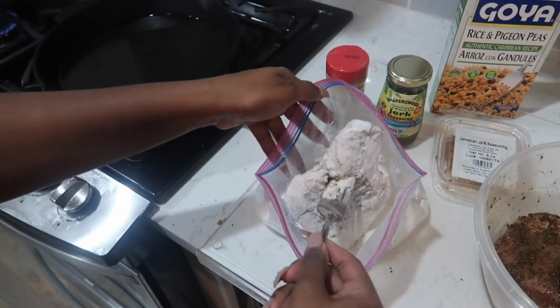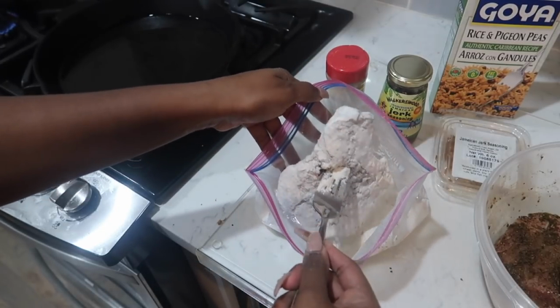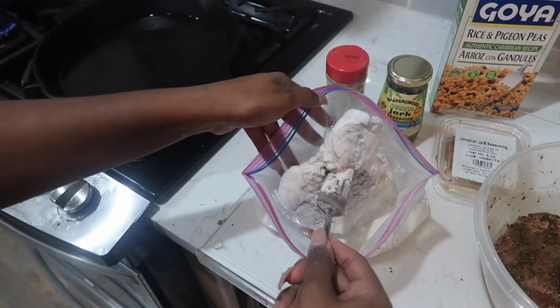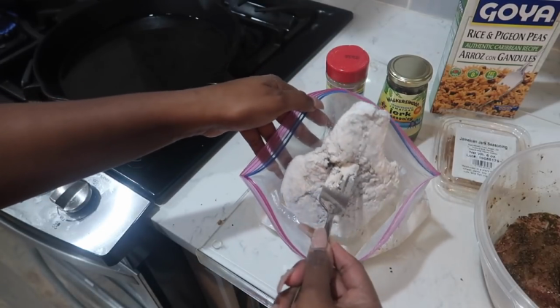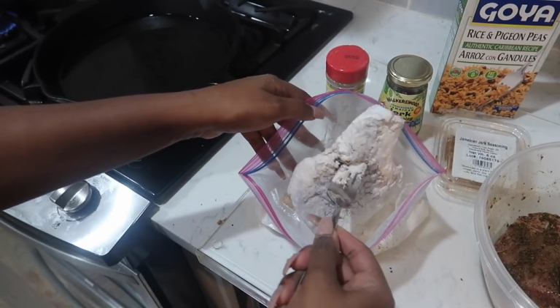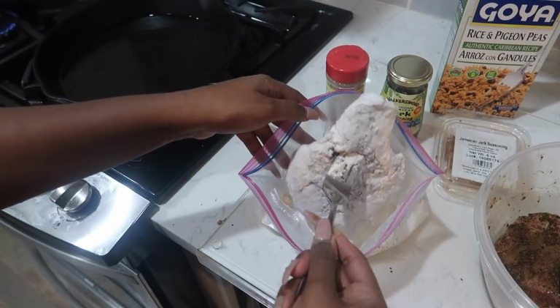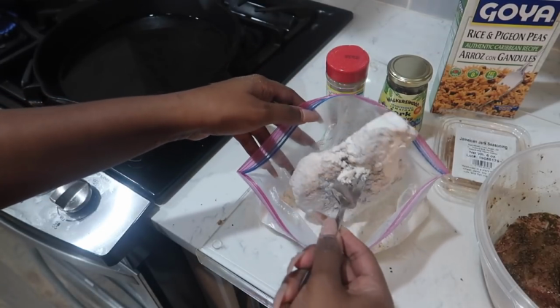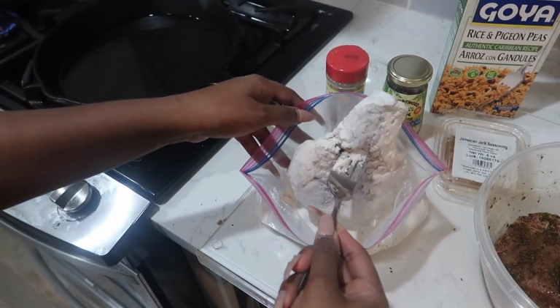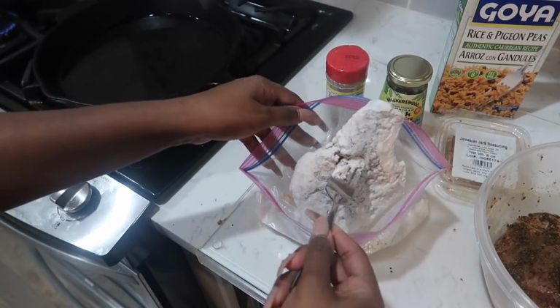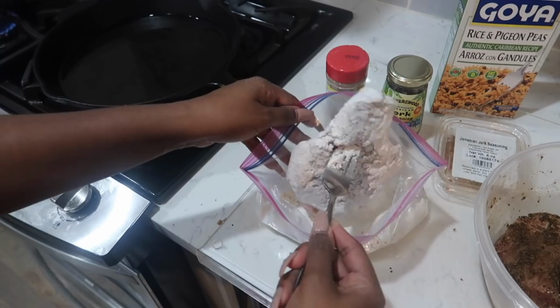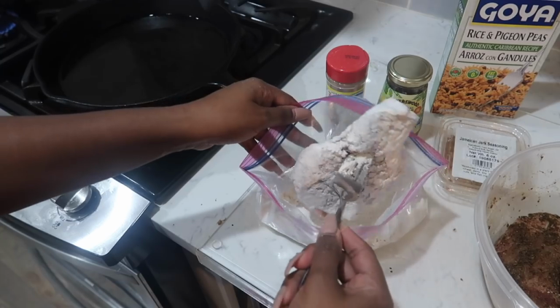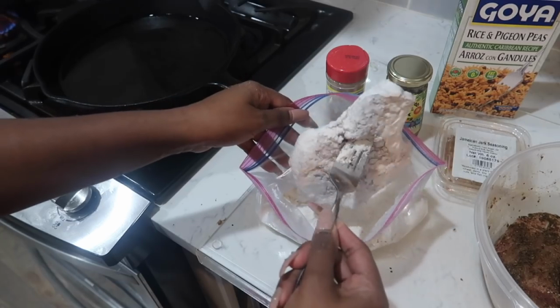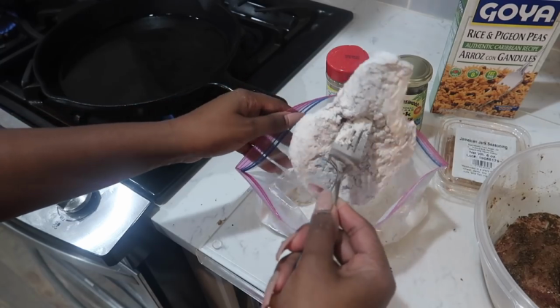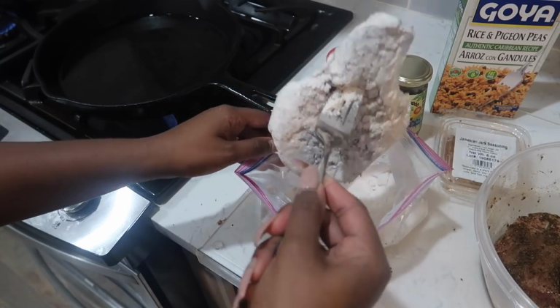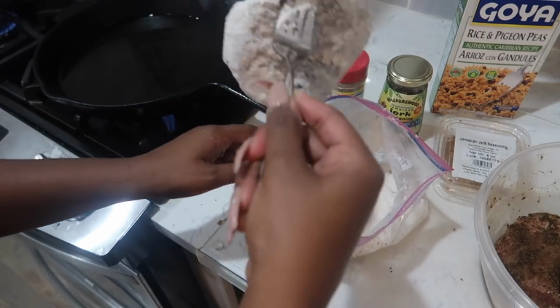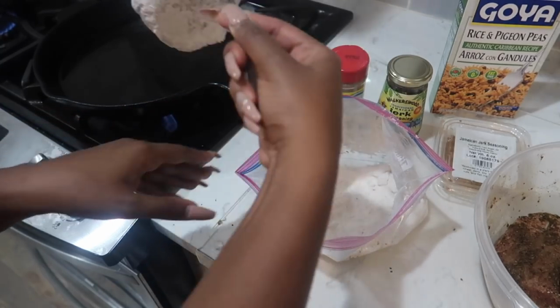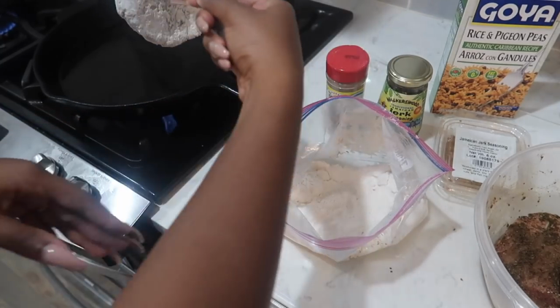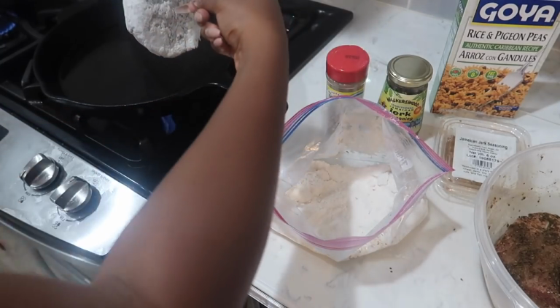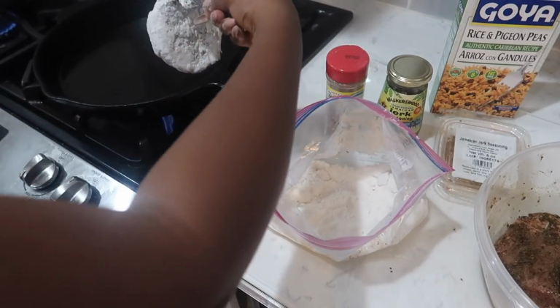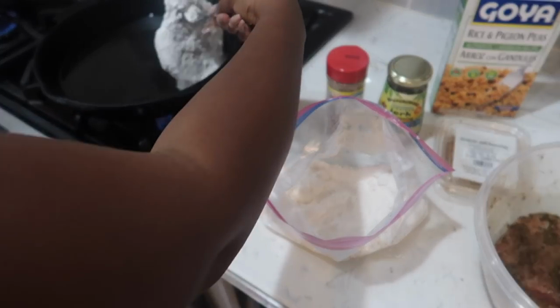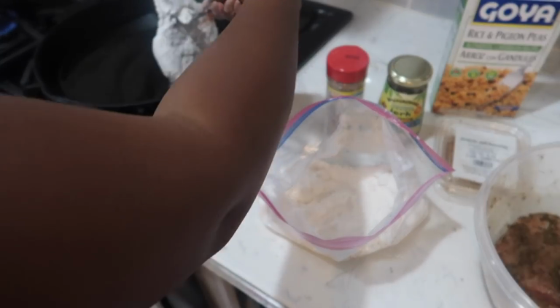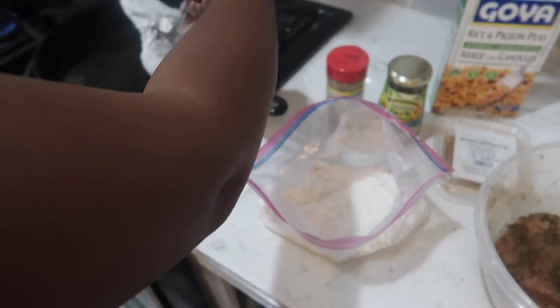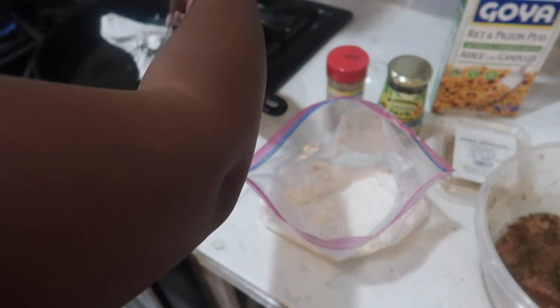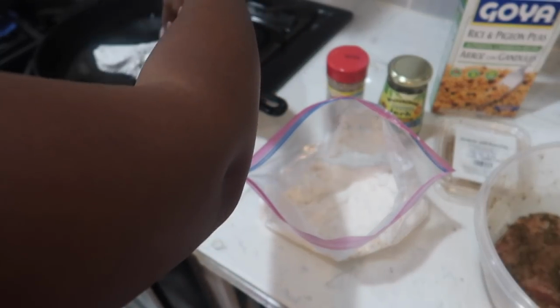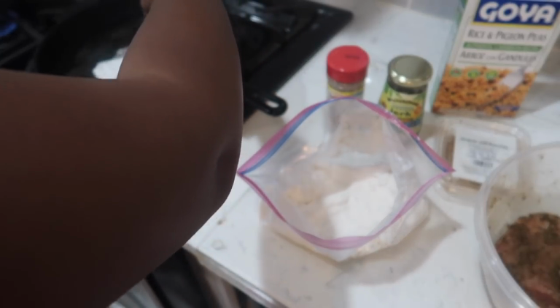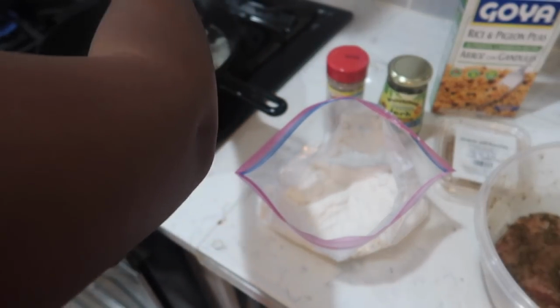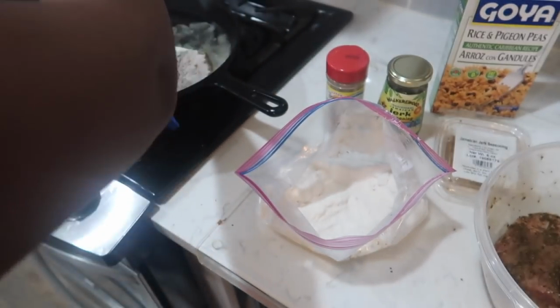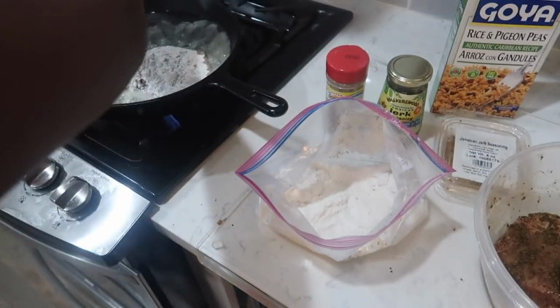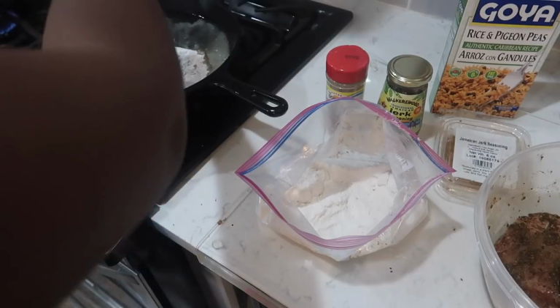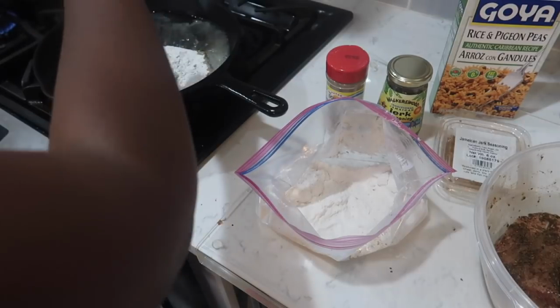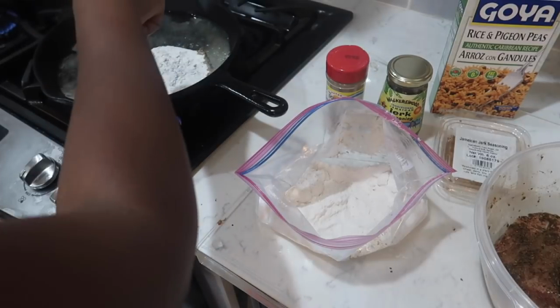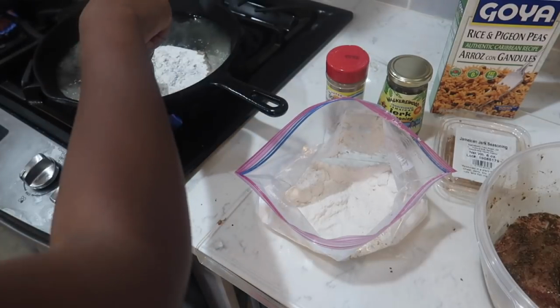Coat the pork chop with flour. Shake off any excess. Drop it in the oil.